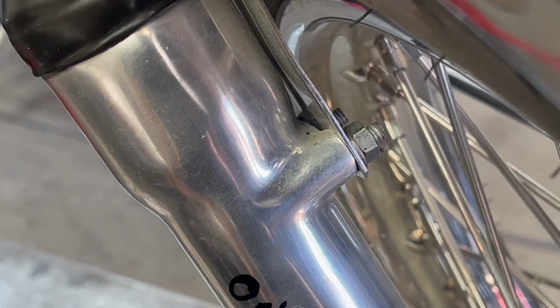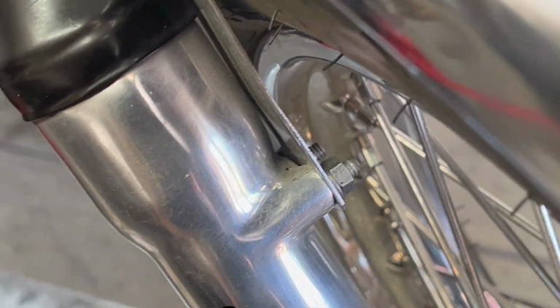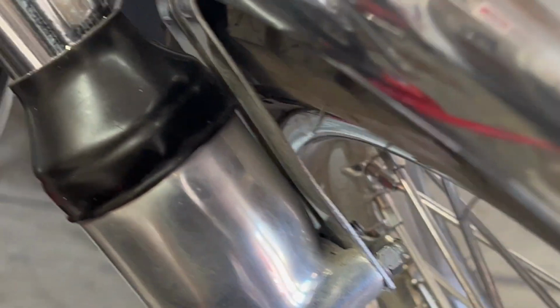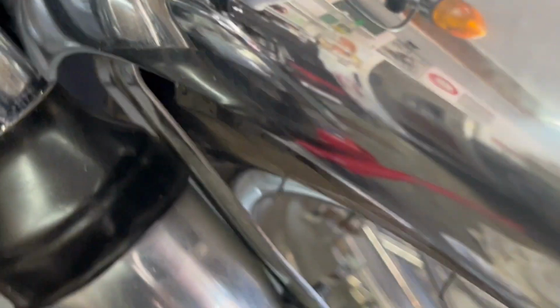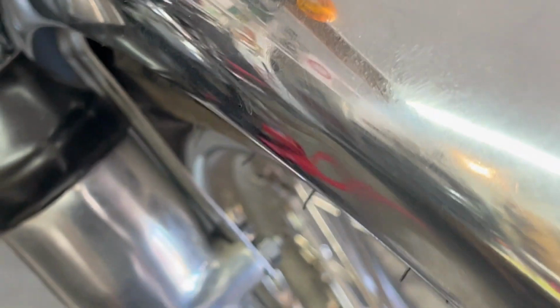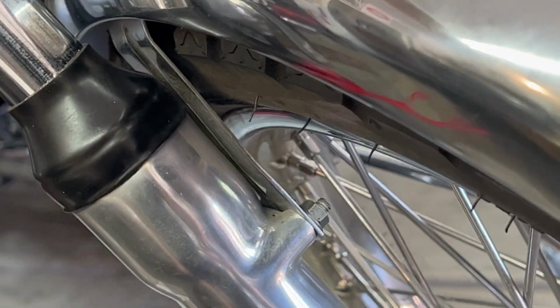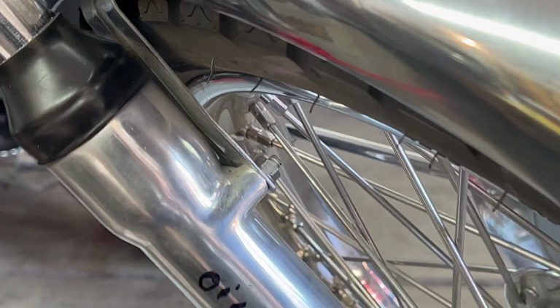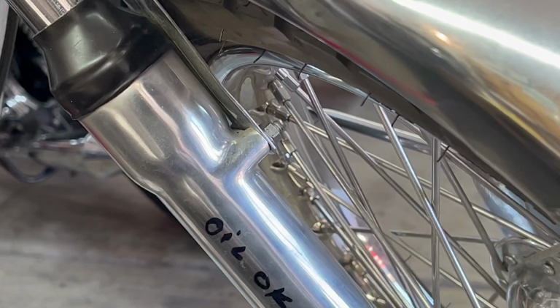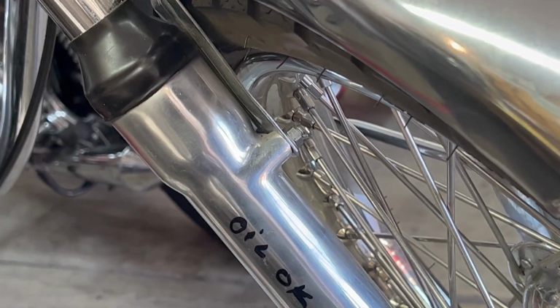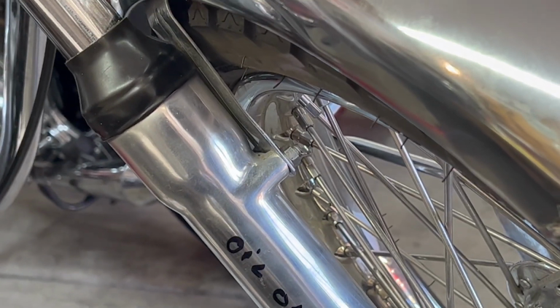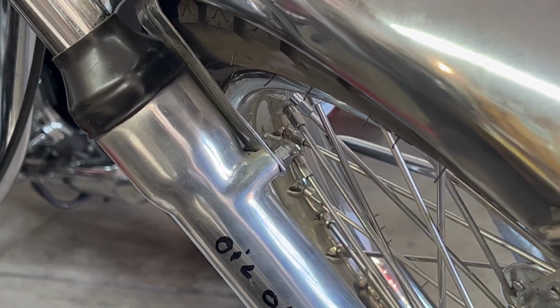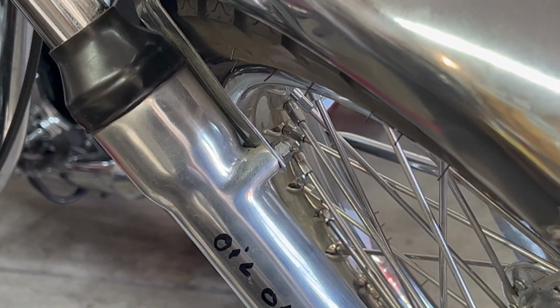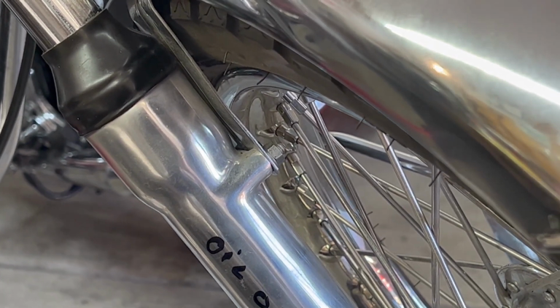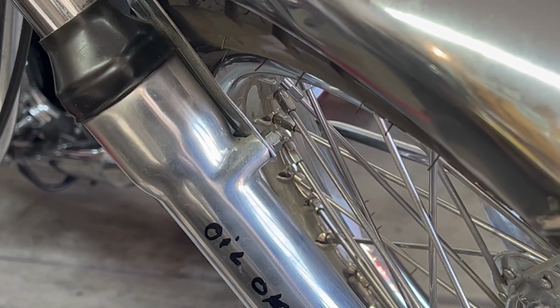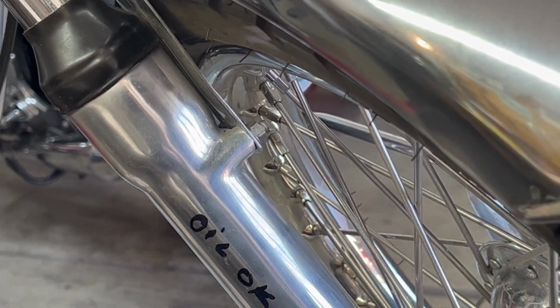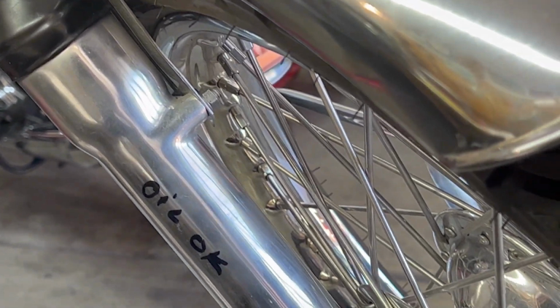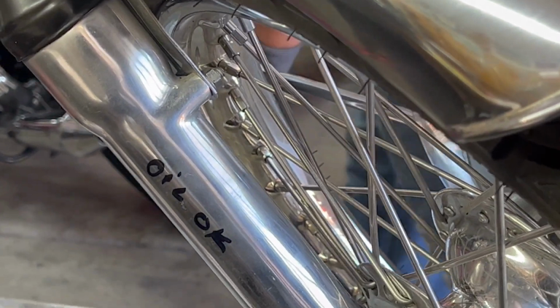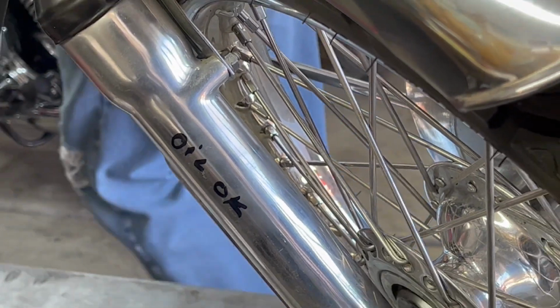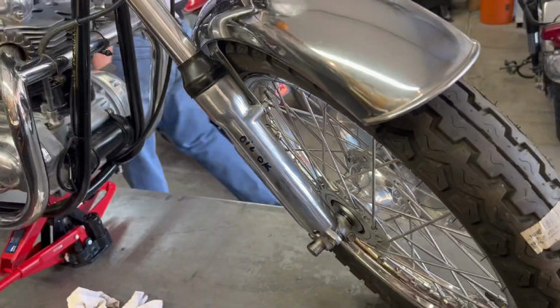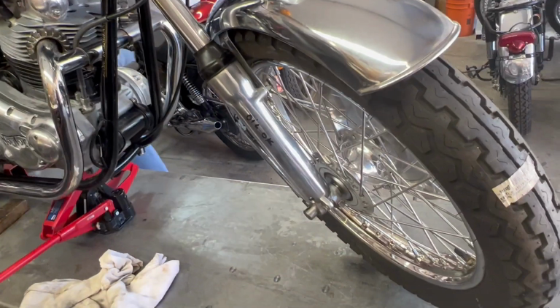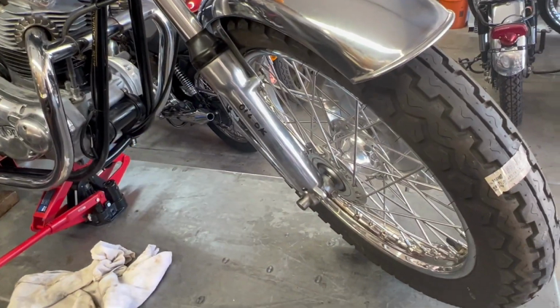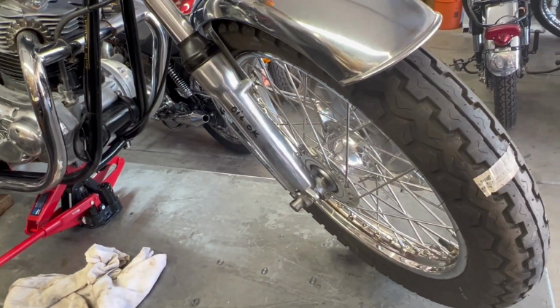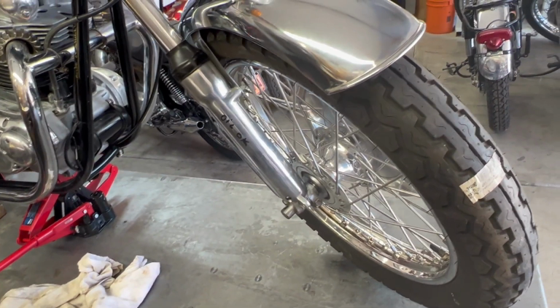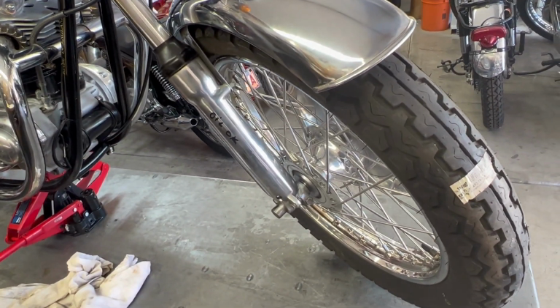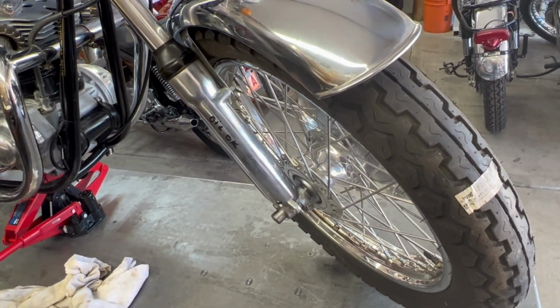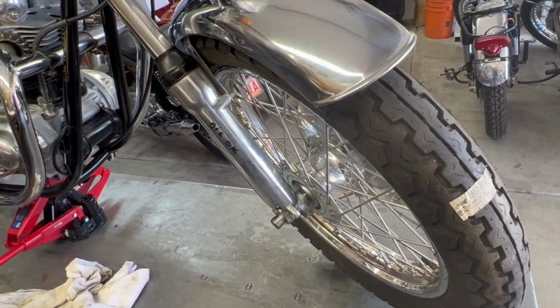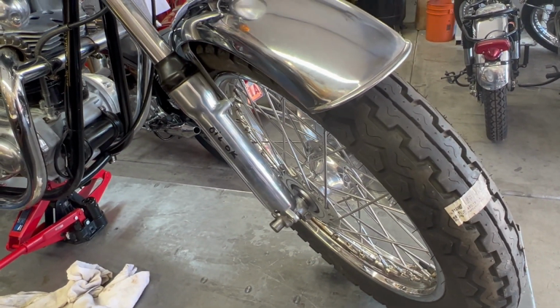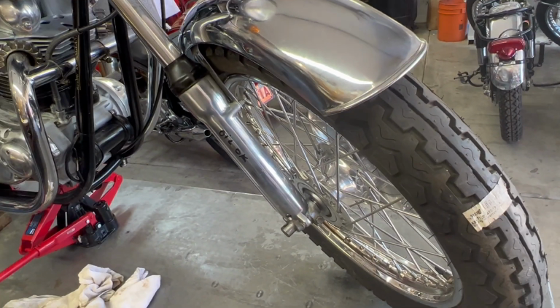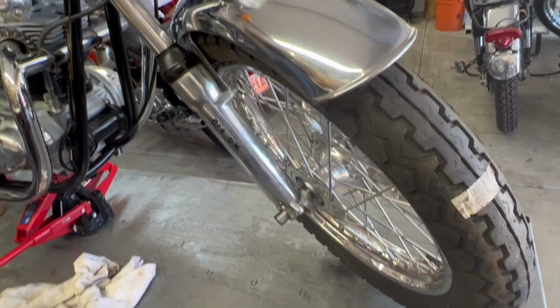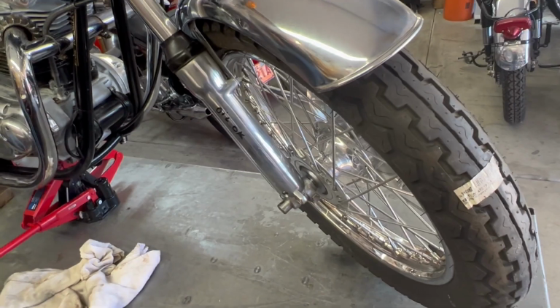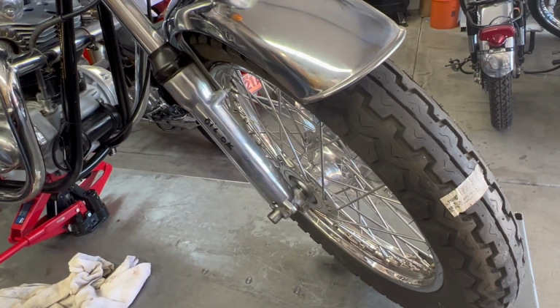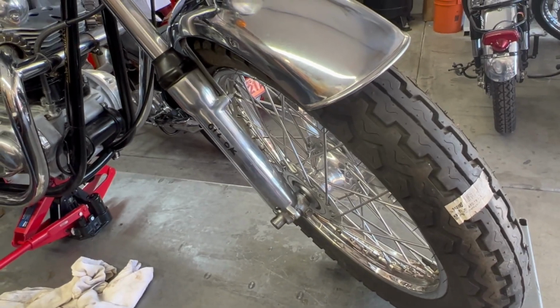We'll pull the front wheel and take it up to Moto Tire and see if they can true it by tightening the spokes. That's something I've never done and don't want to do. So we'll see if we can get the front wheel trued.